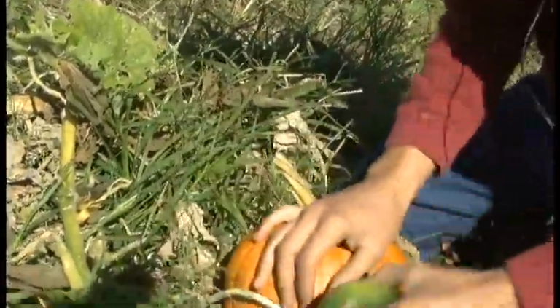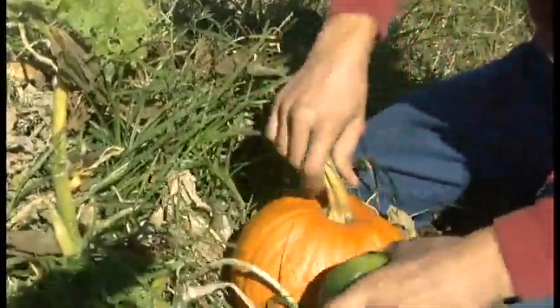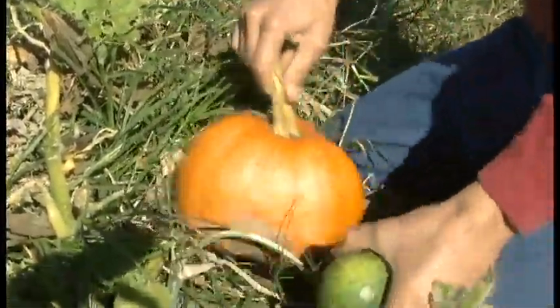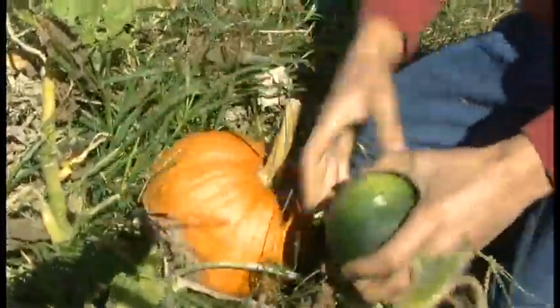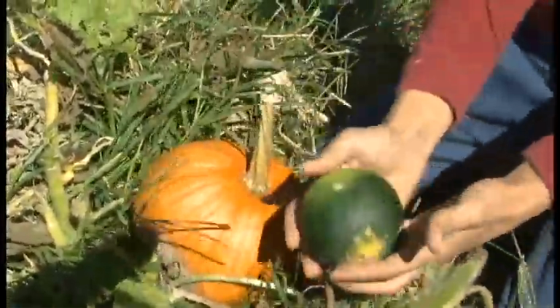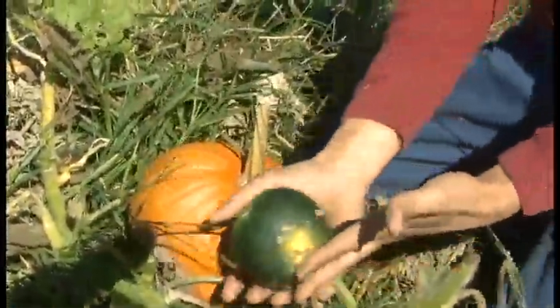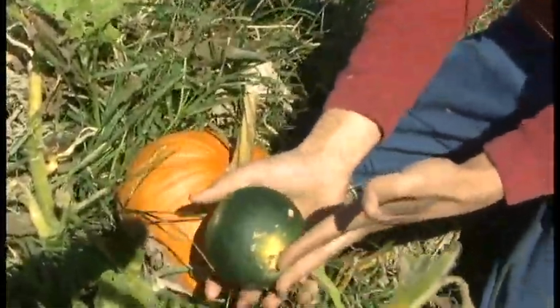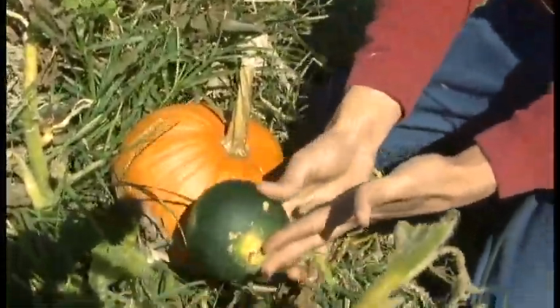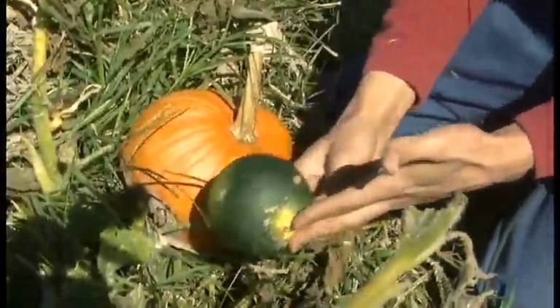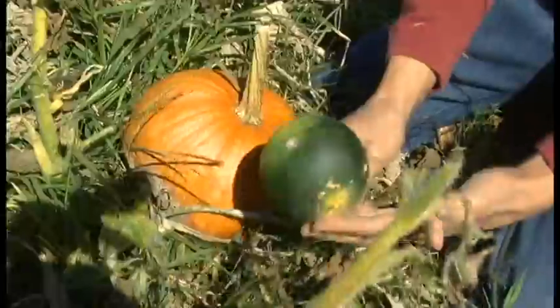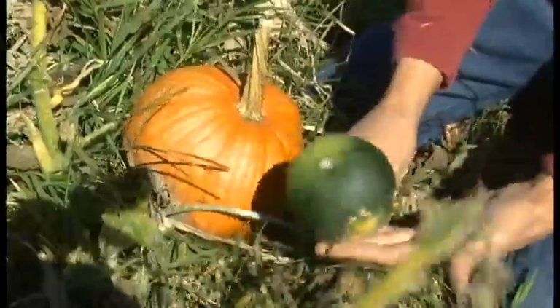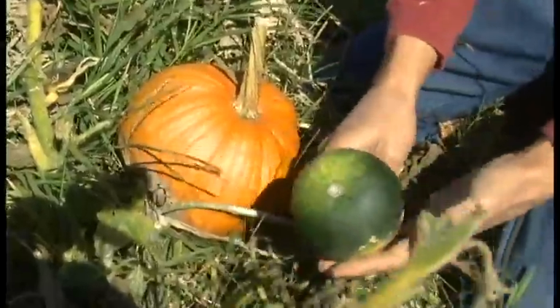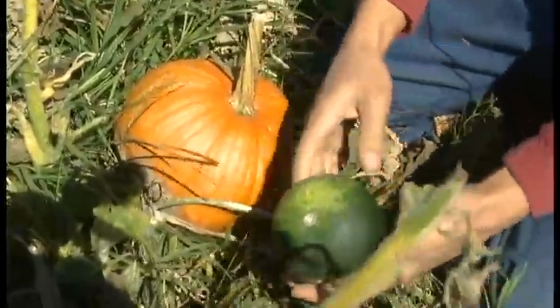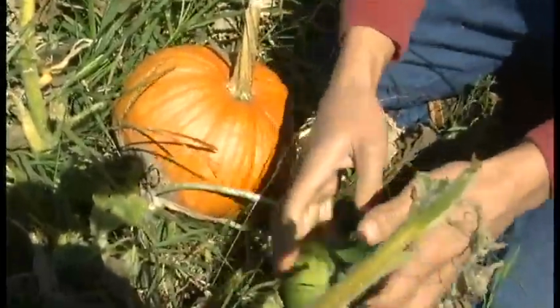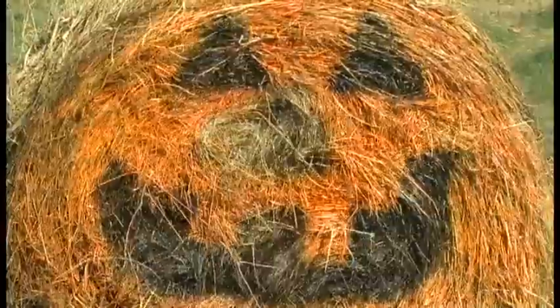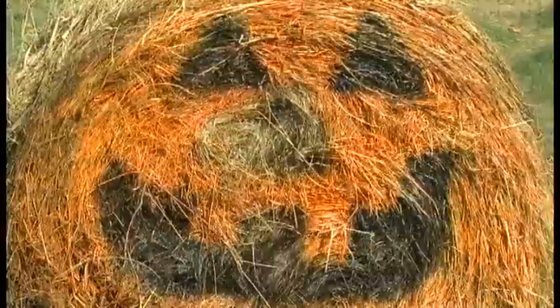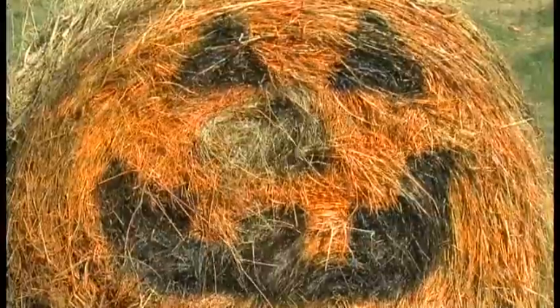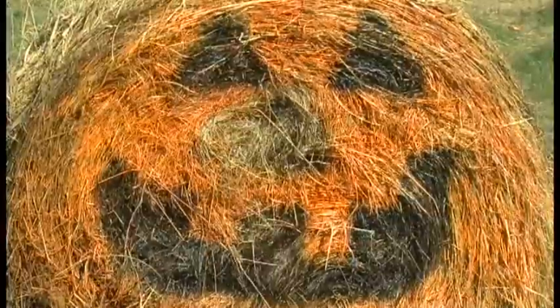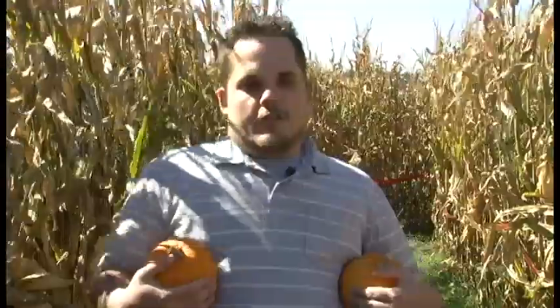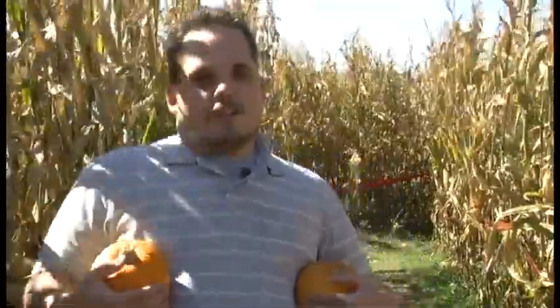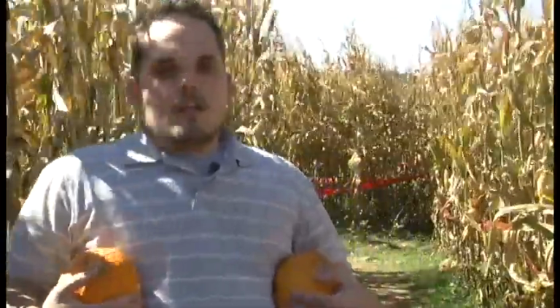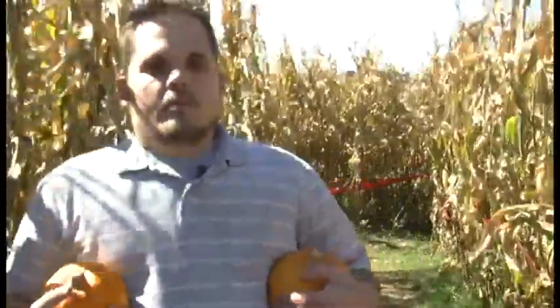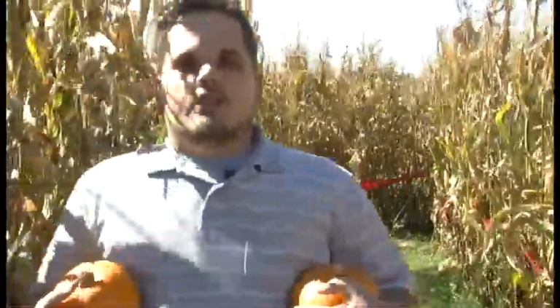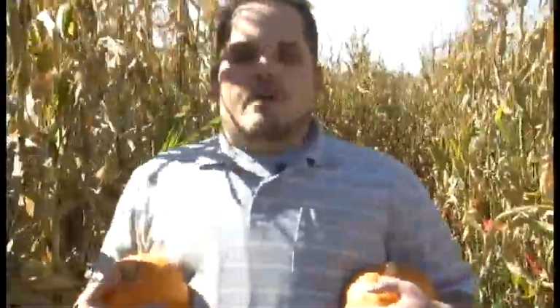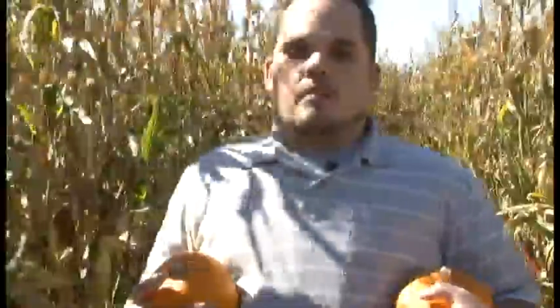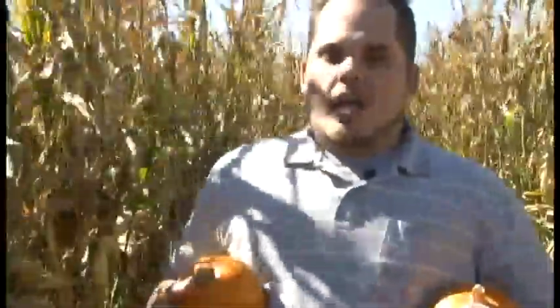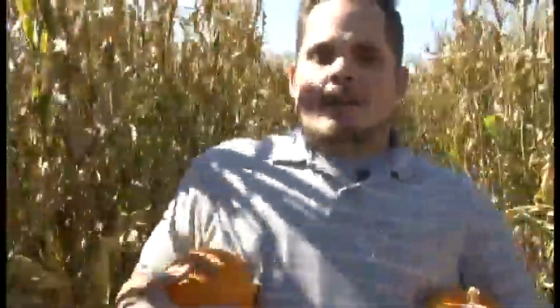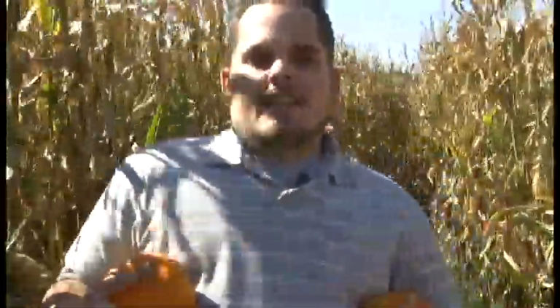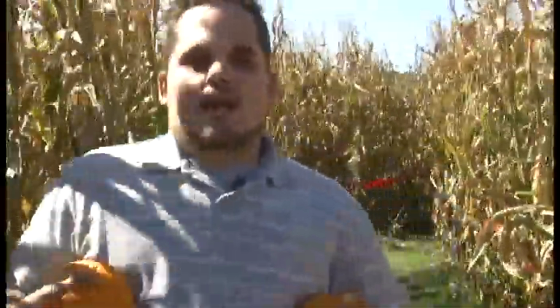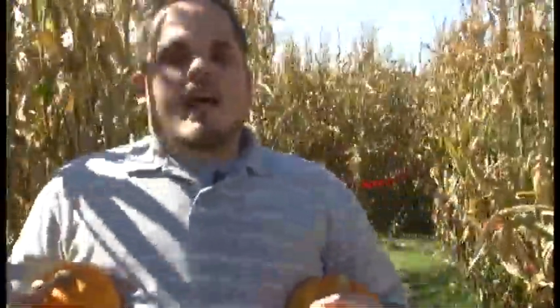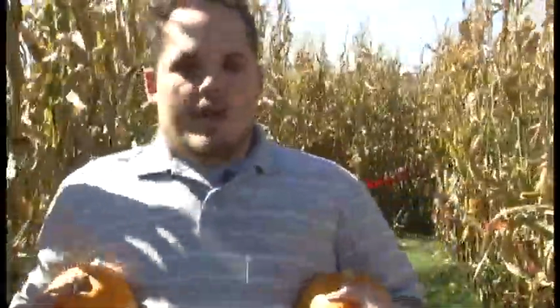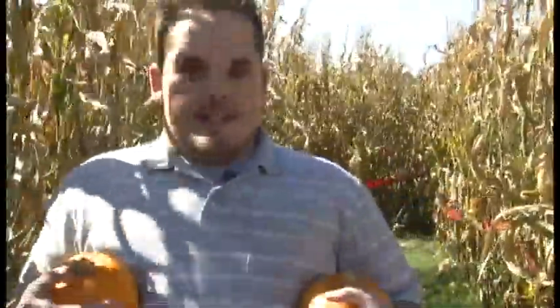But it keeps little baby pumpkins like this from ripening too. Despite the harsh conditions of the frost, the pumpkin will survive to become jack-o'-lanterns by the time Halloween hits.